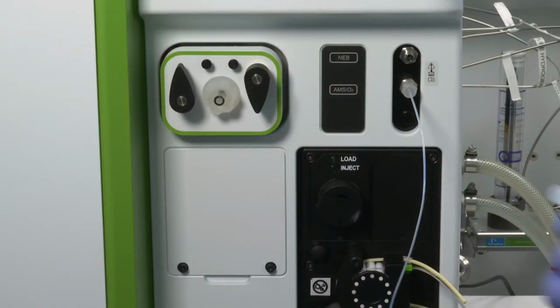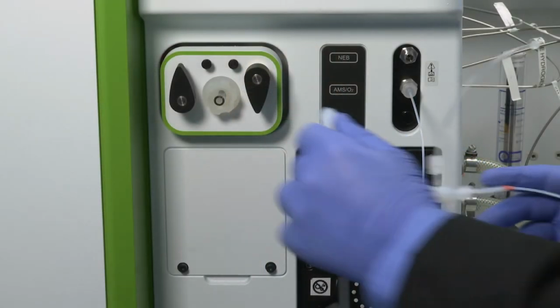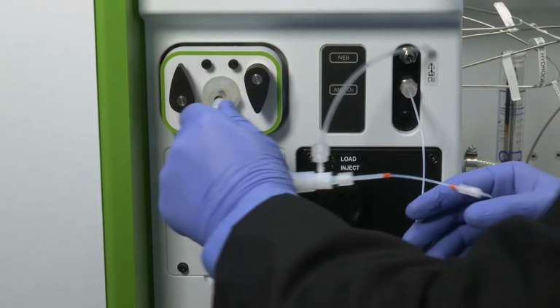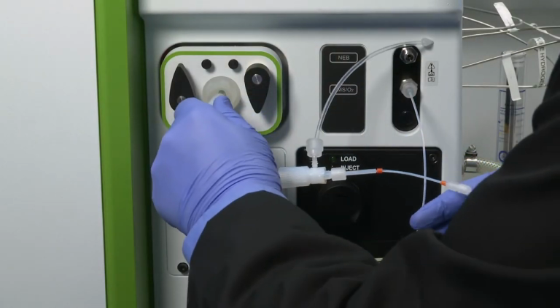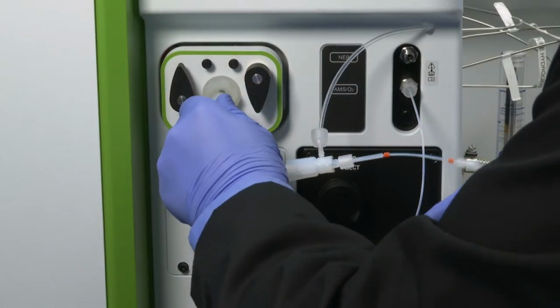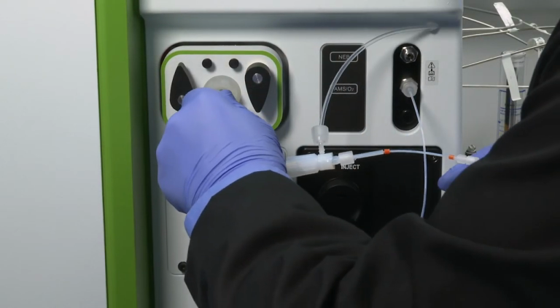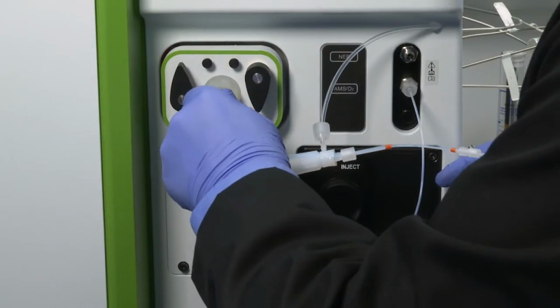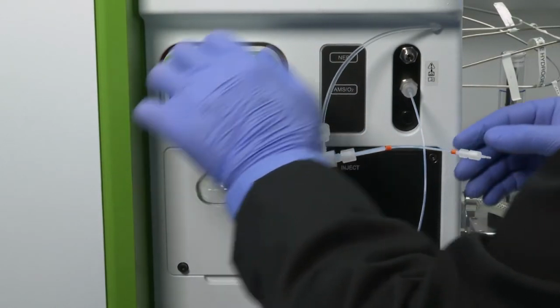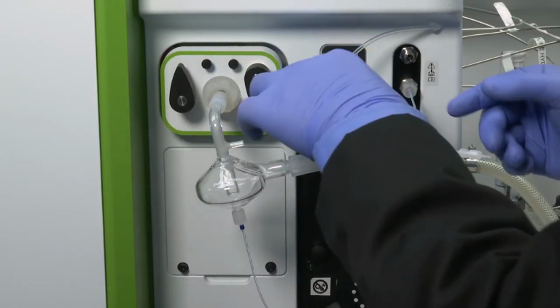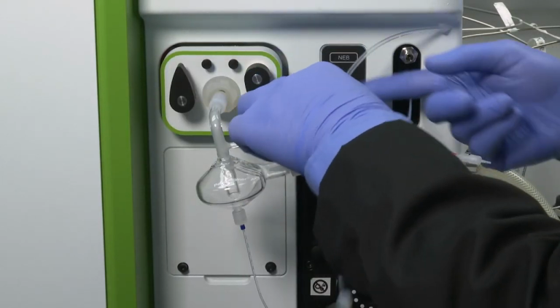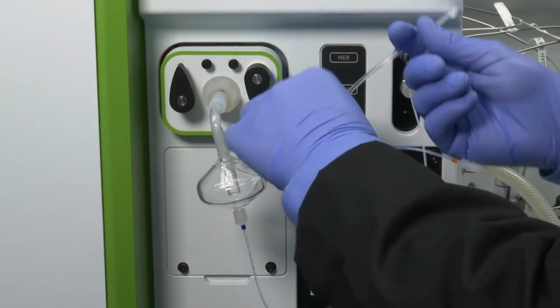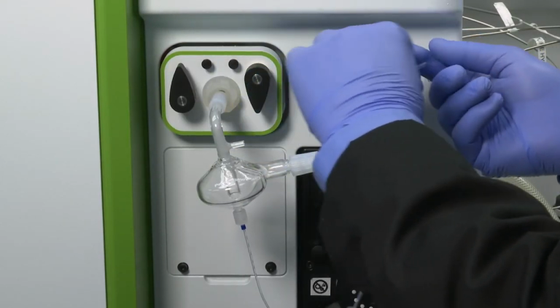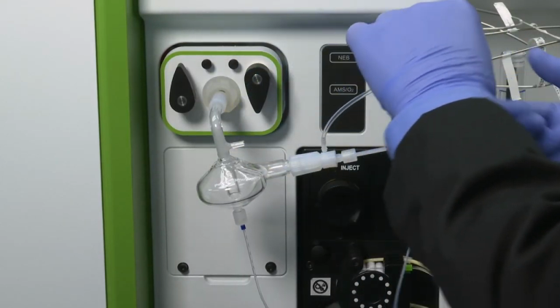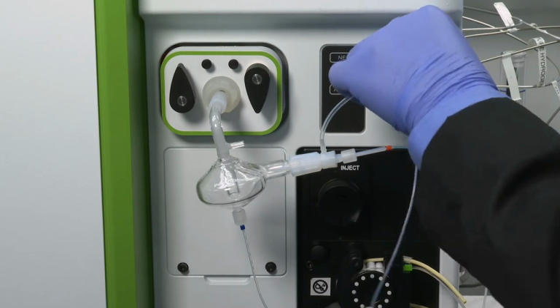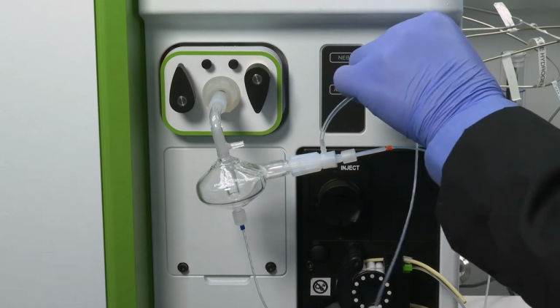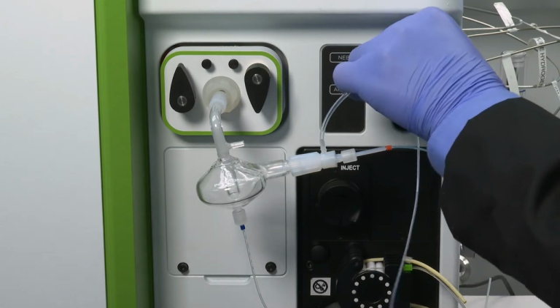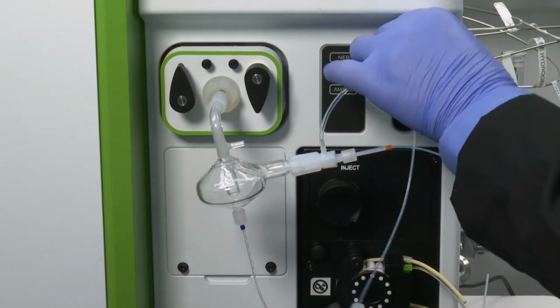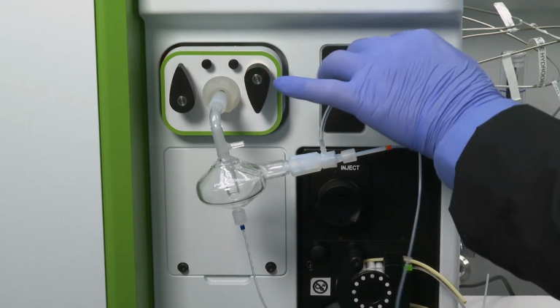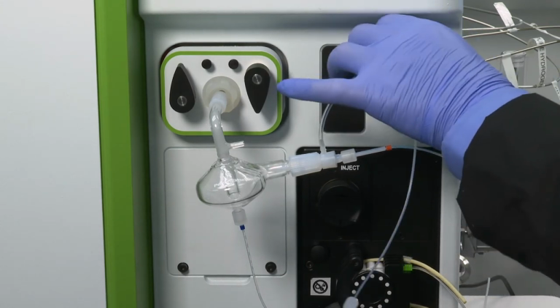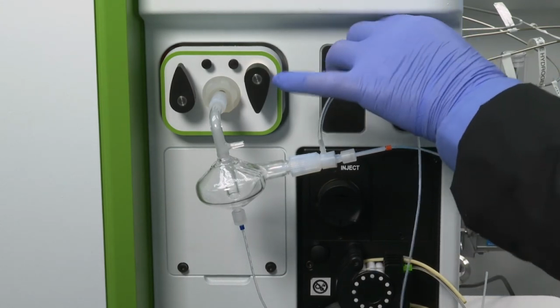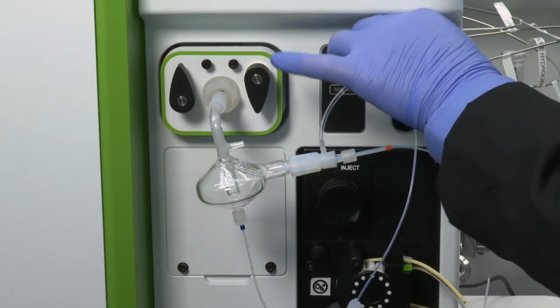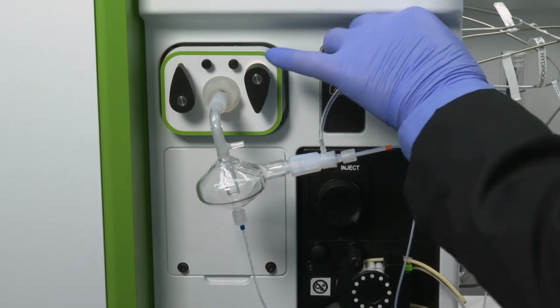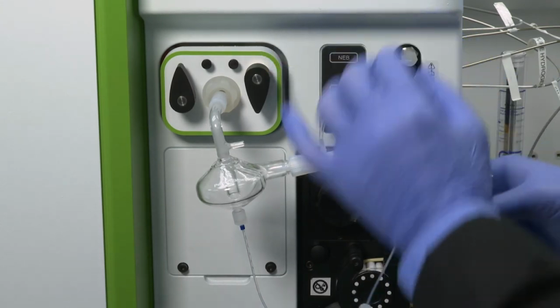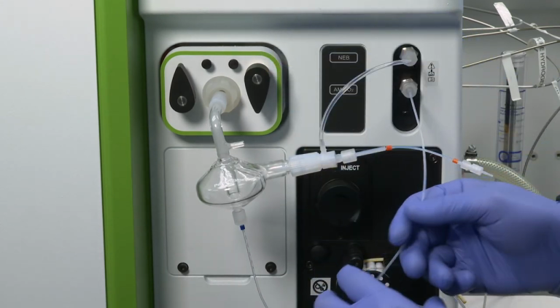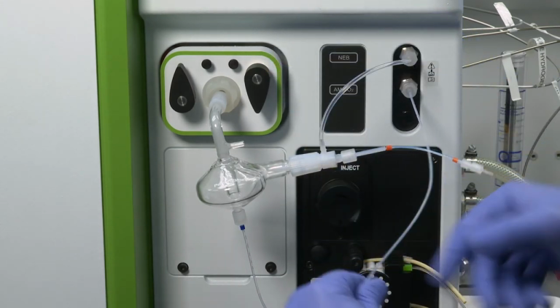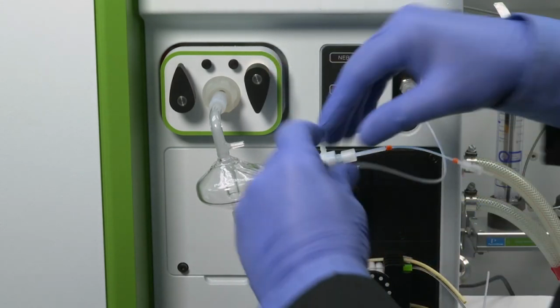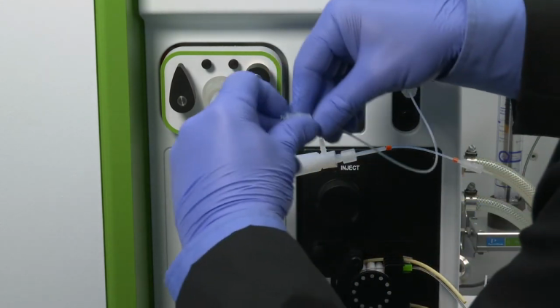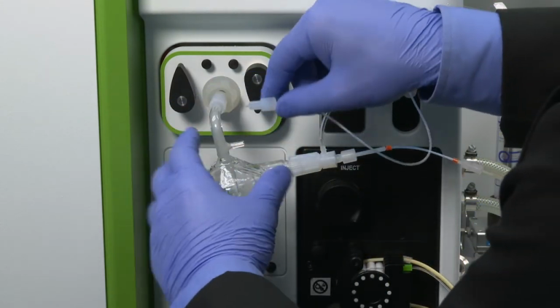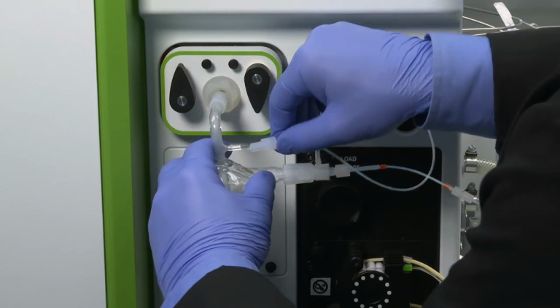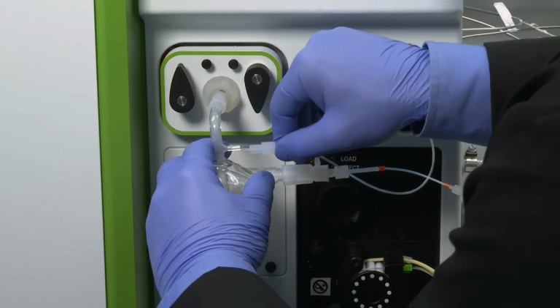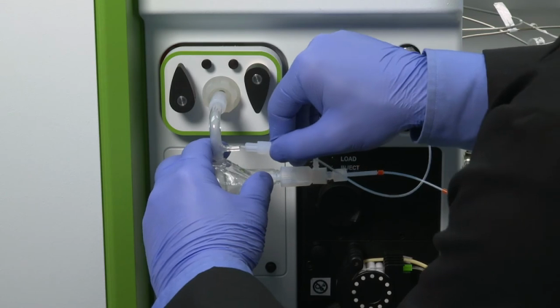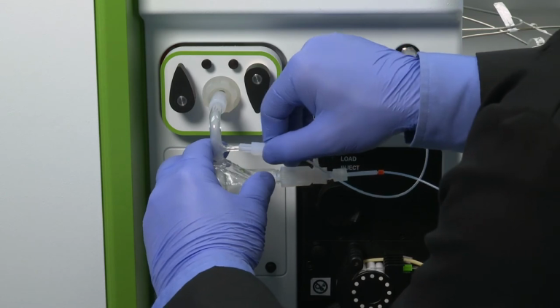Now replace the spray chamber and nebulizer assembly by pressing the spray chamber directly onto the injector base. The instrument is now ready for use.